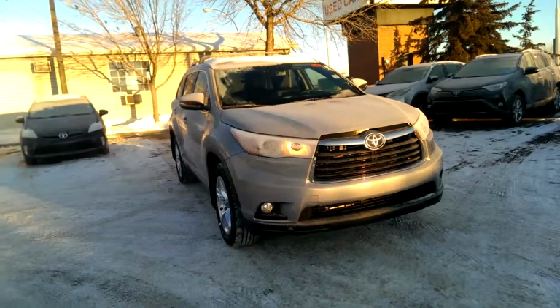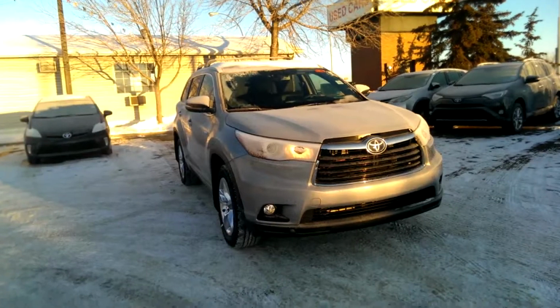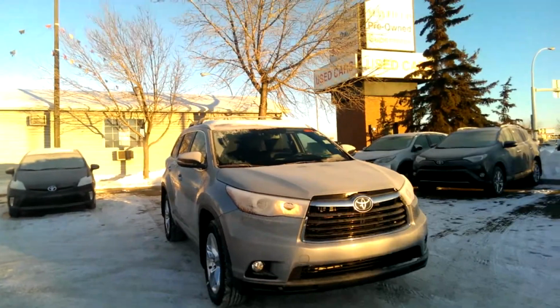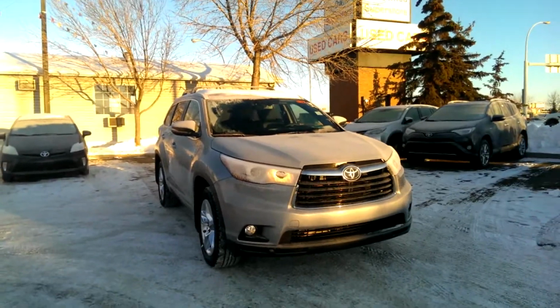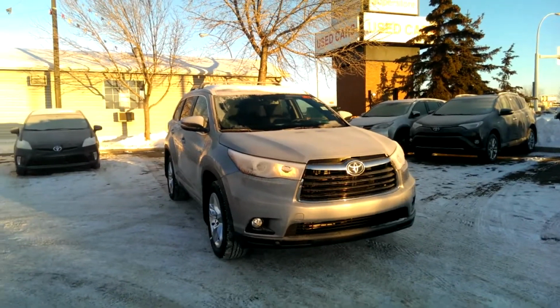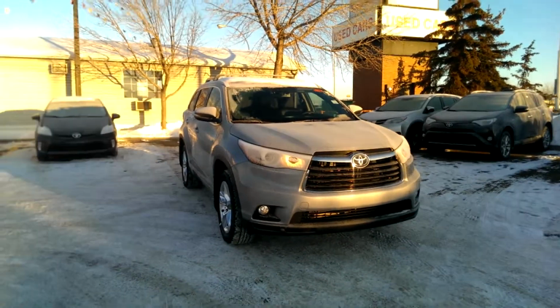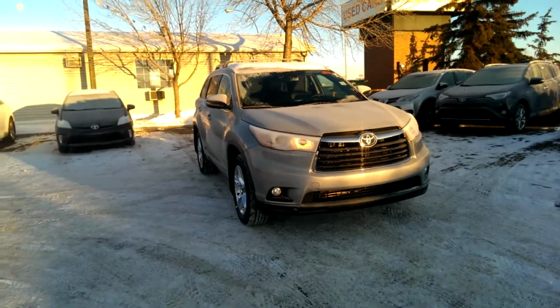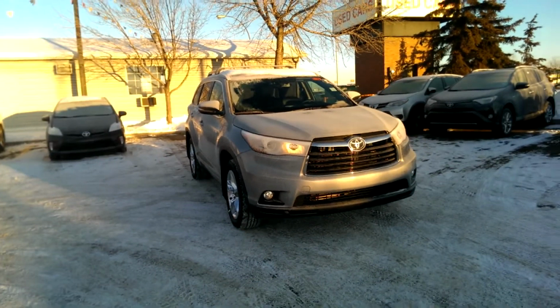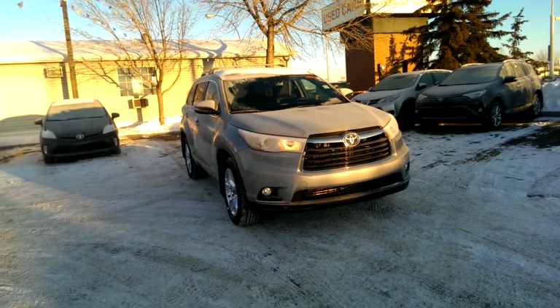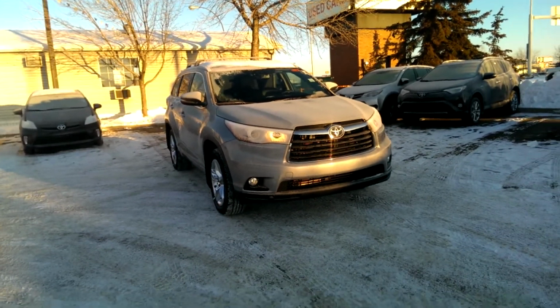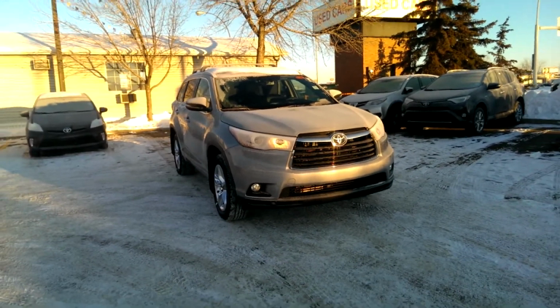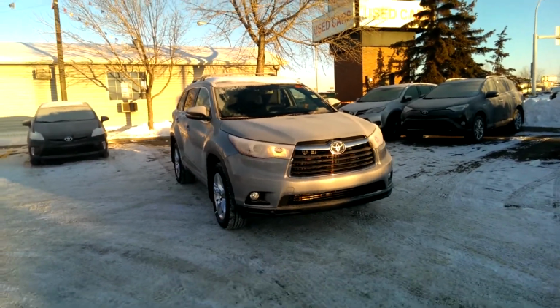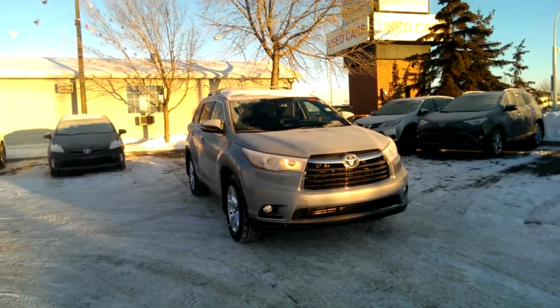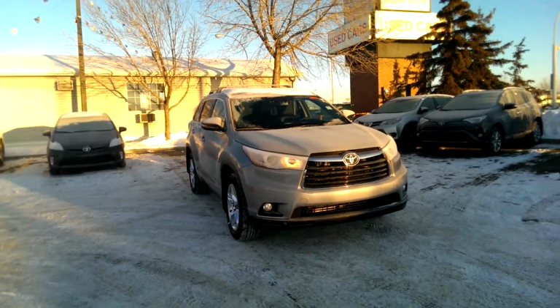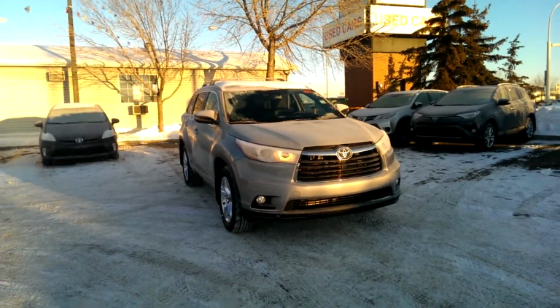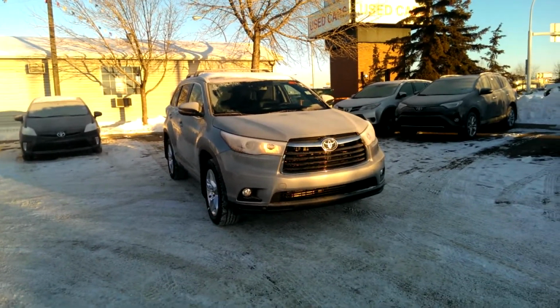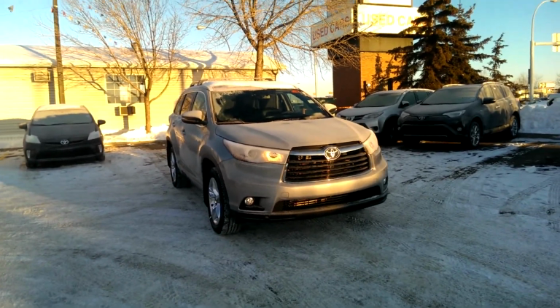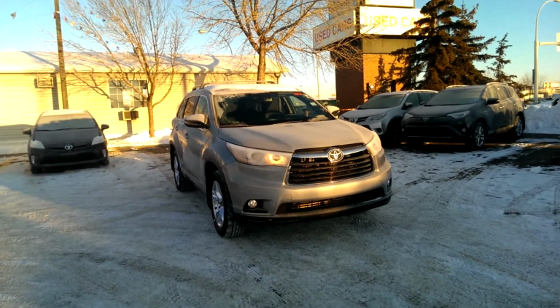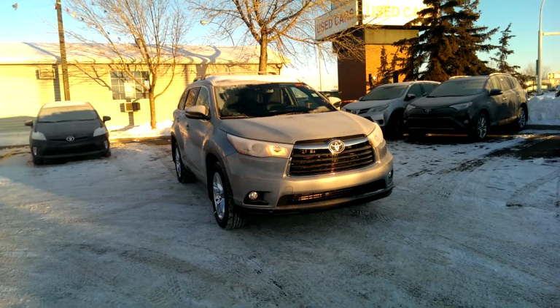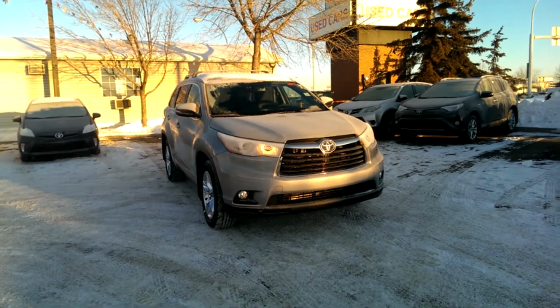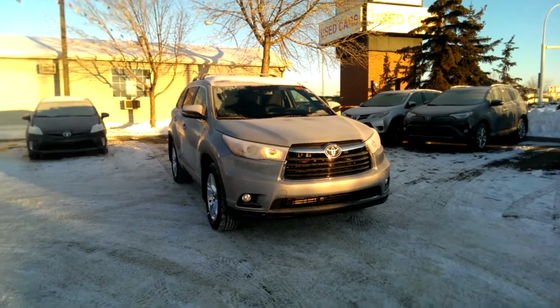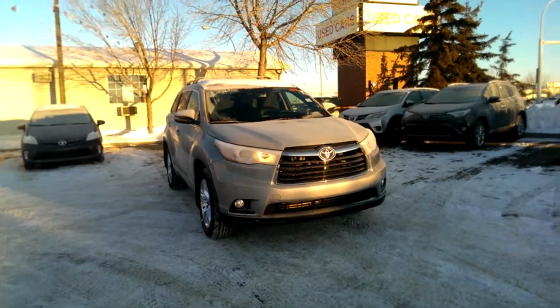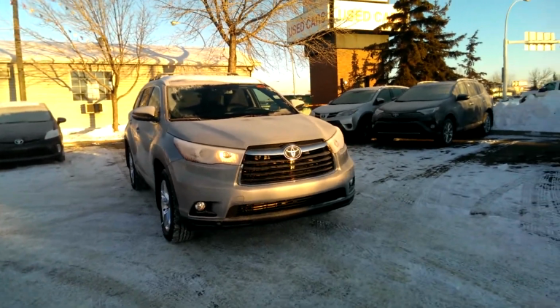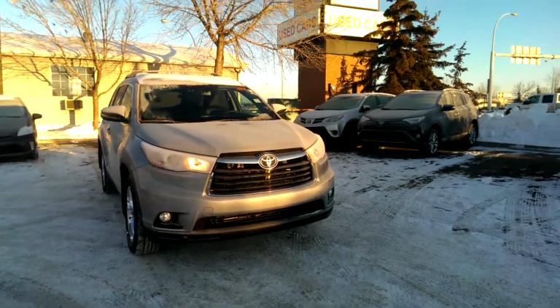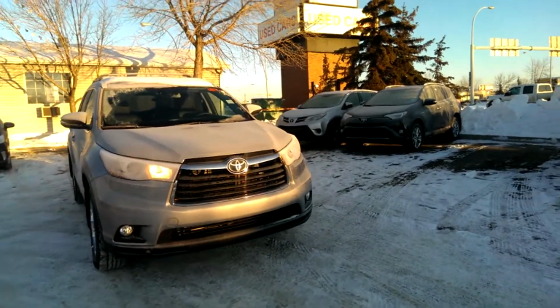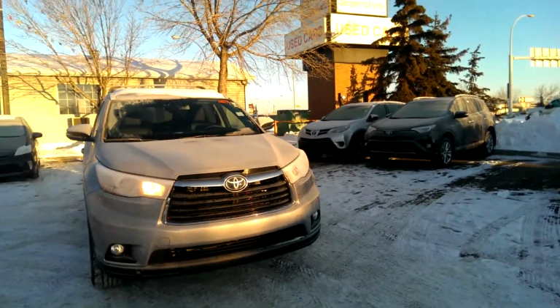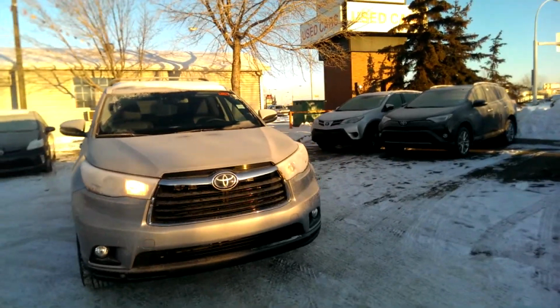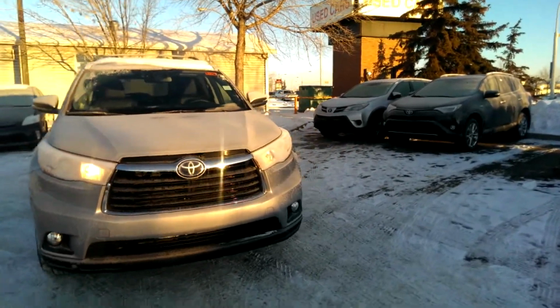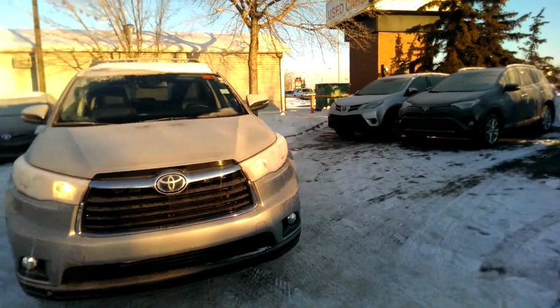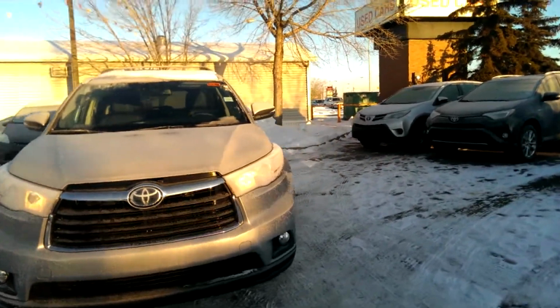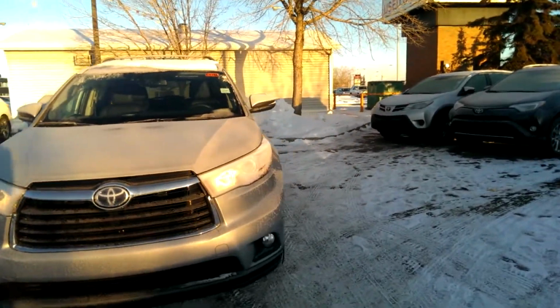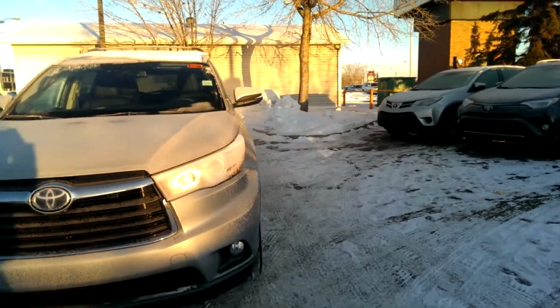This is Samantha Parker with Mayfield Toyota and I'm here to show you the 2015 Highlander Hybrid. This particular model is the highest trim level — it's Limited.